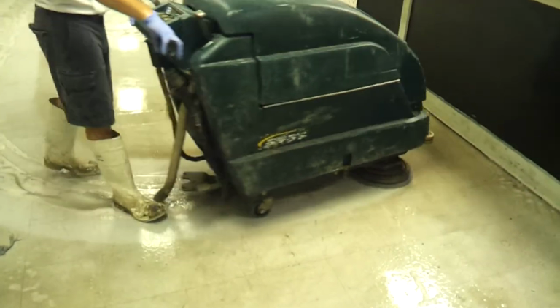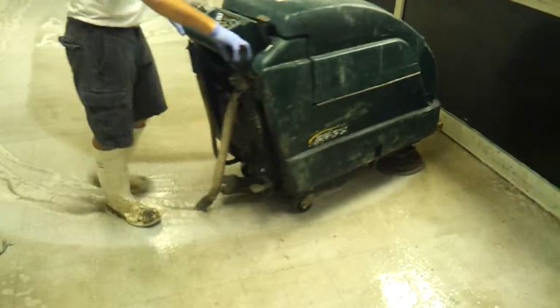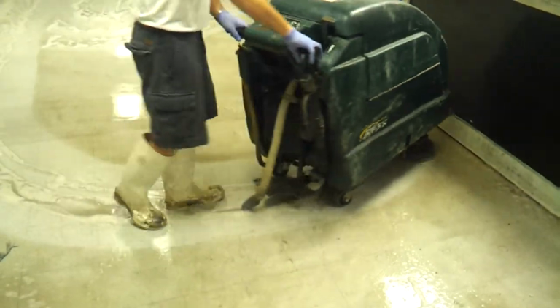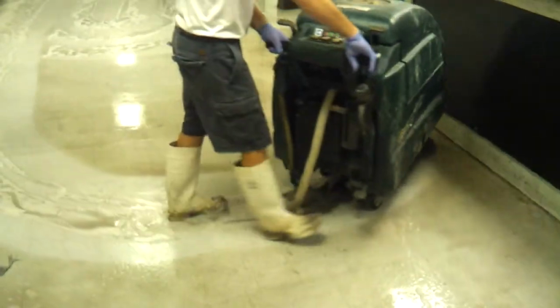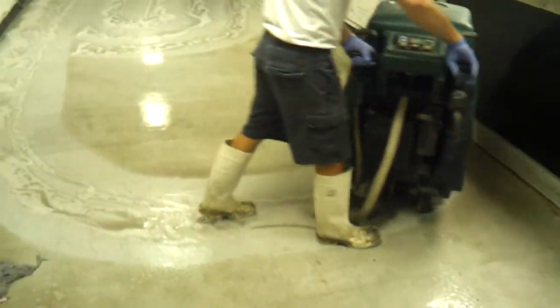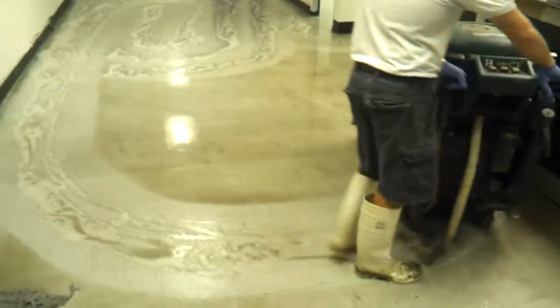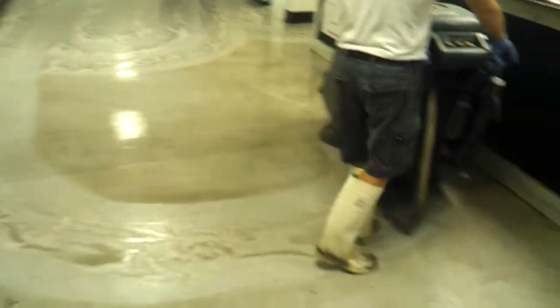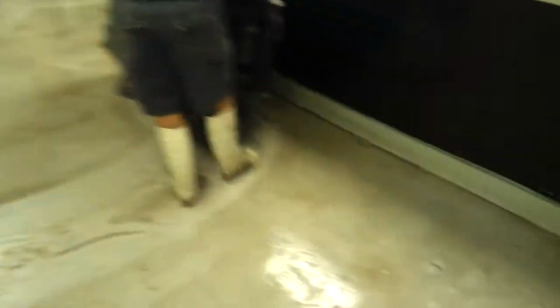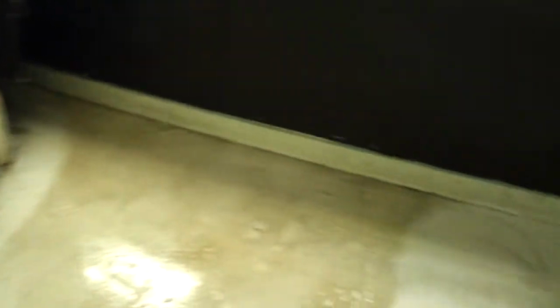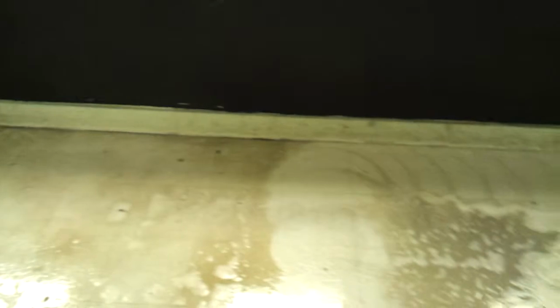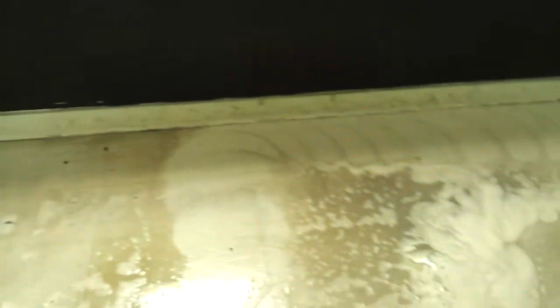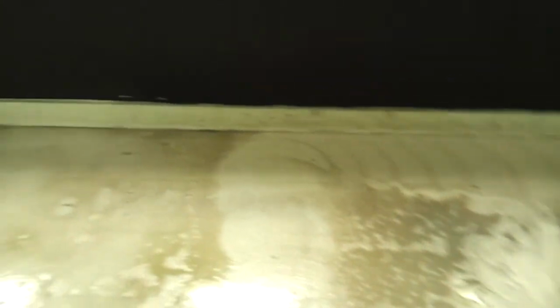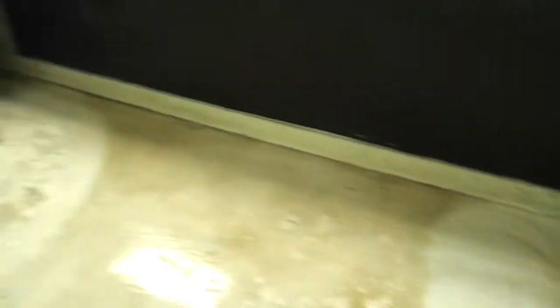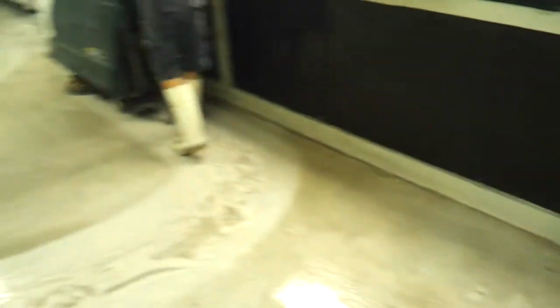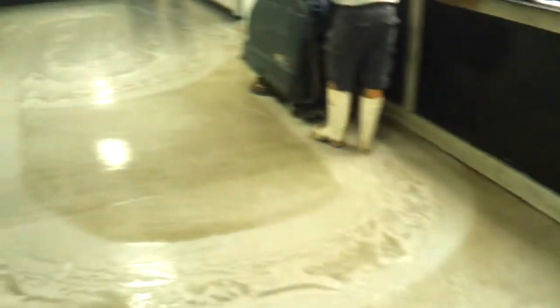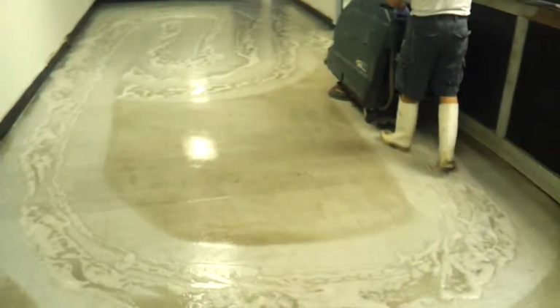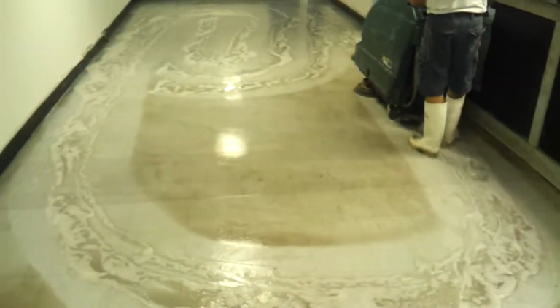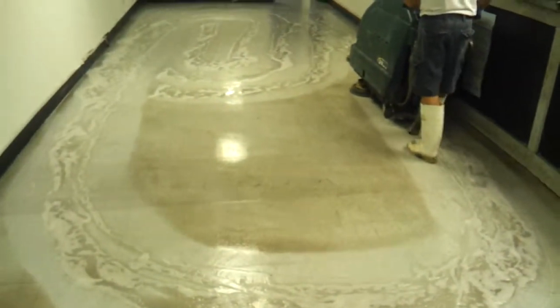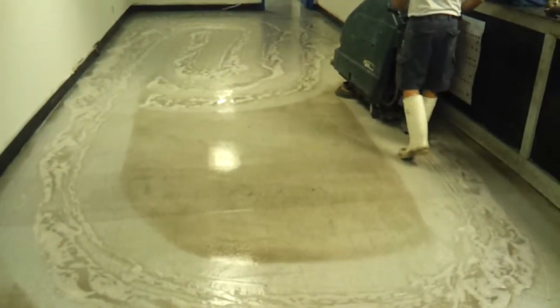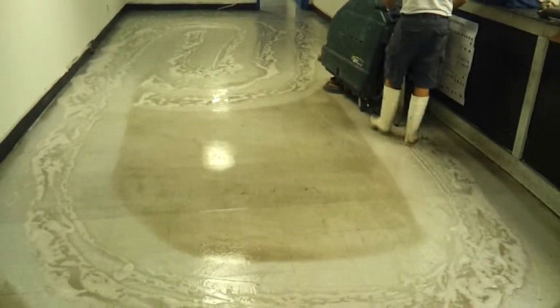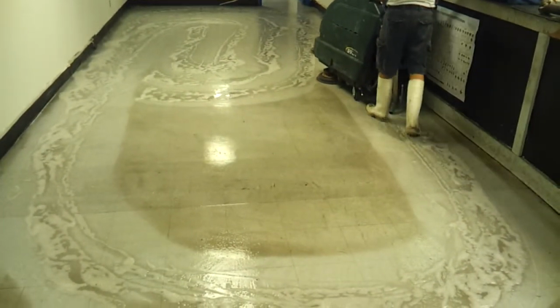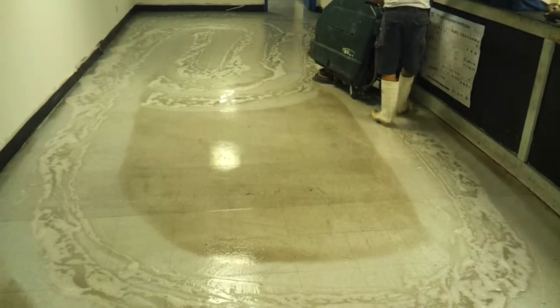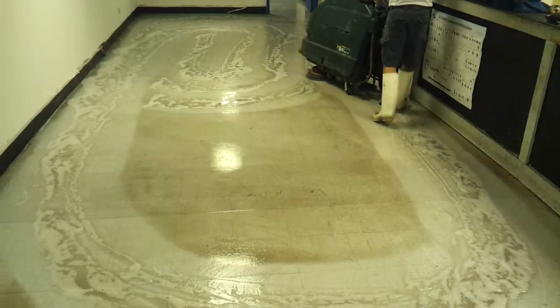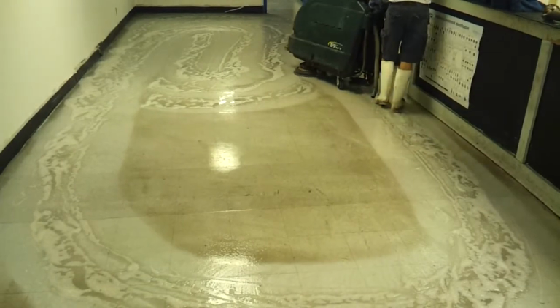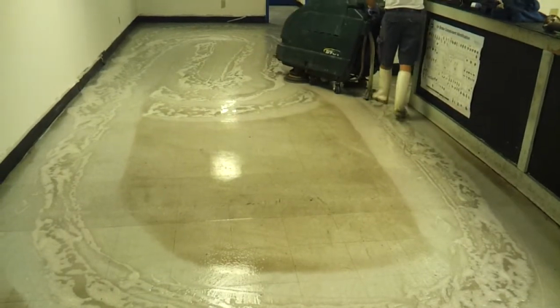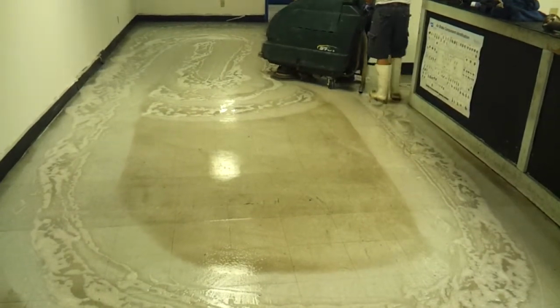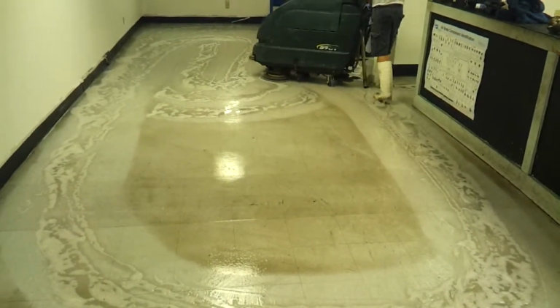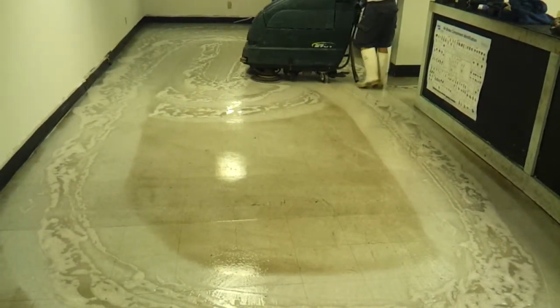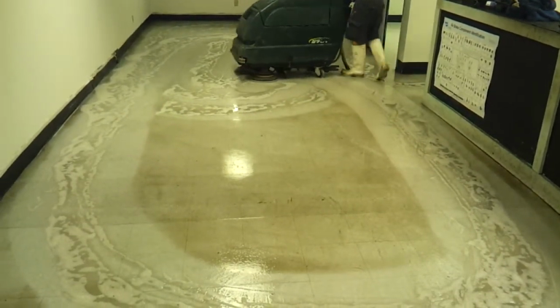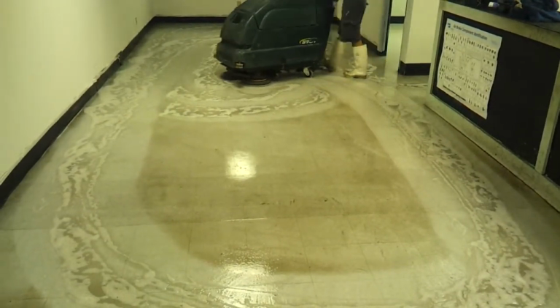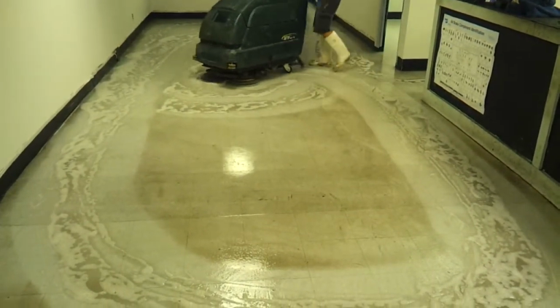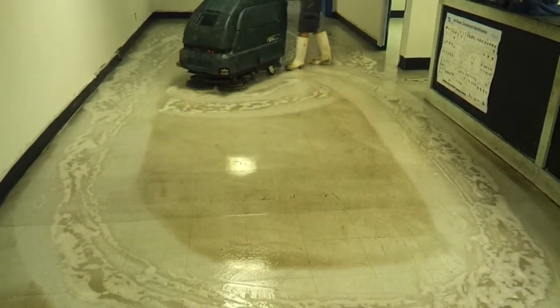We applied stripper. We're scrubbing the floor. You can see how dirty it was. After that, we scraped all the corners, scrub, bring all the finish up when we put the squeegee down to get all the dirt up, and then we